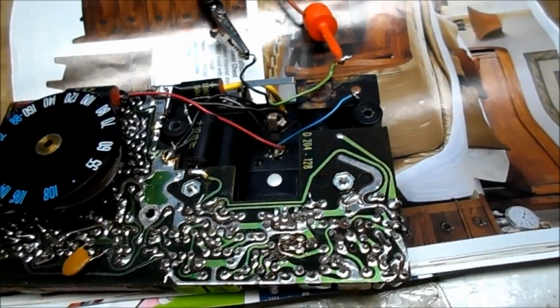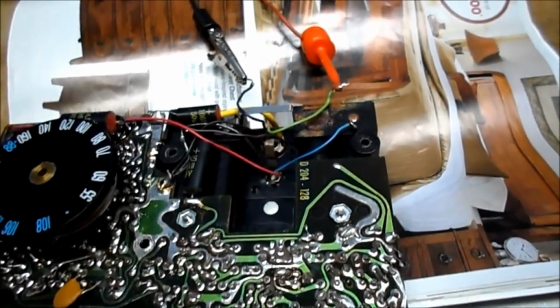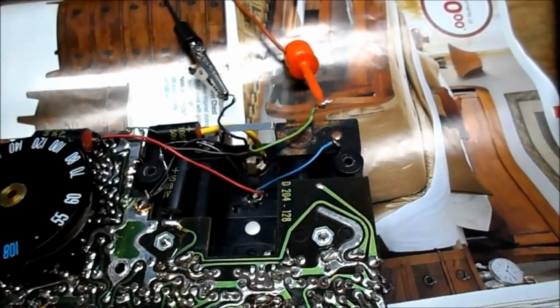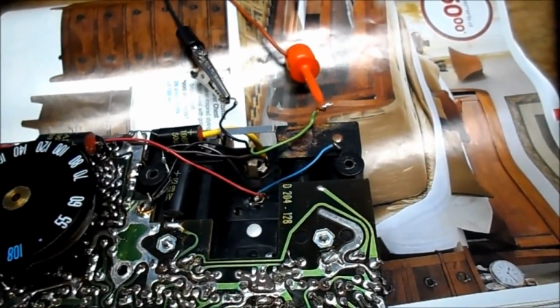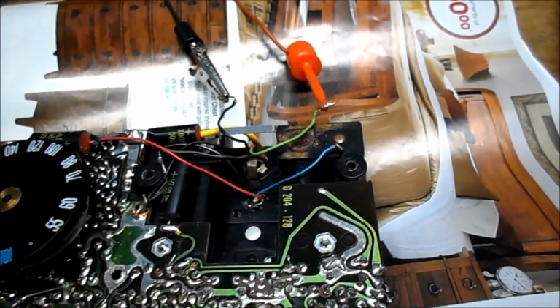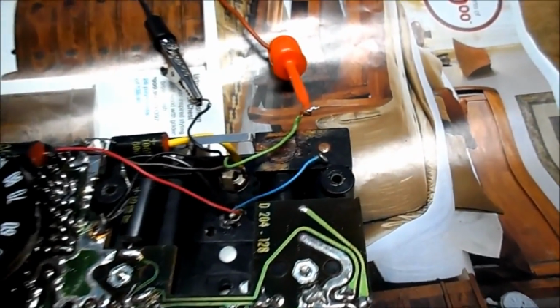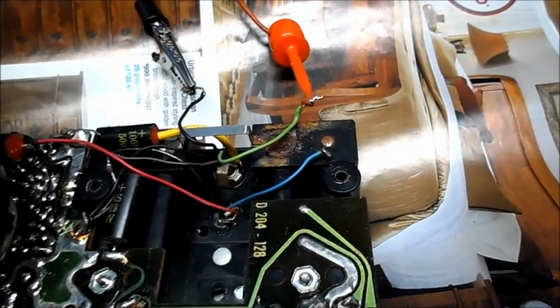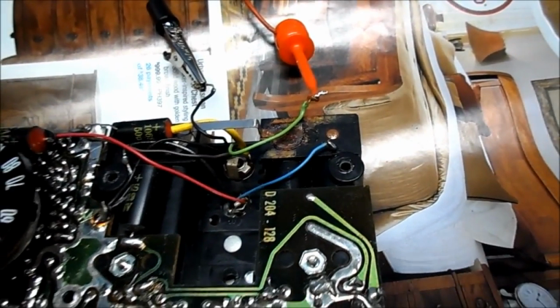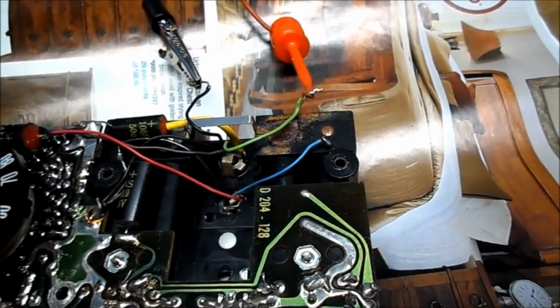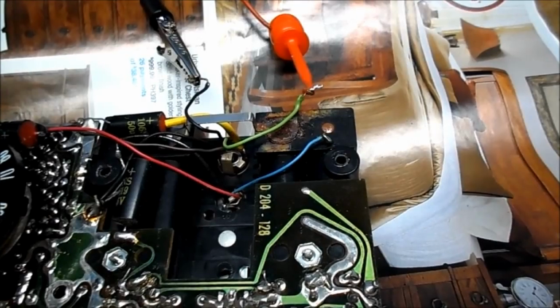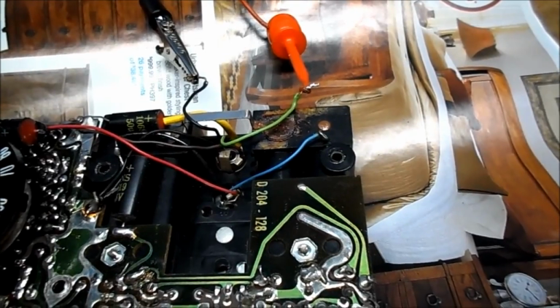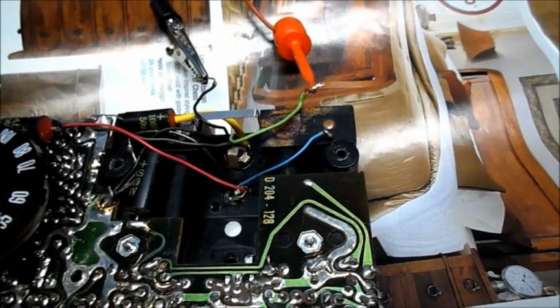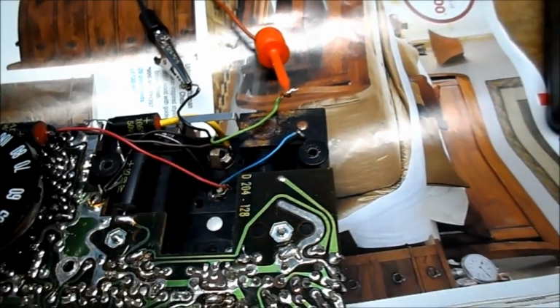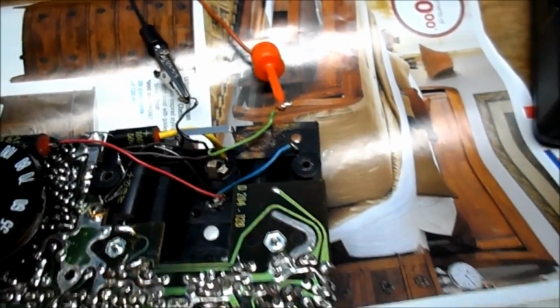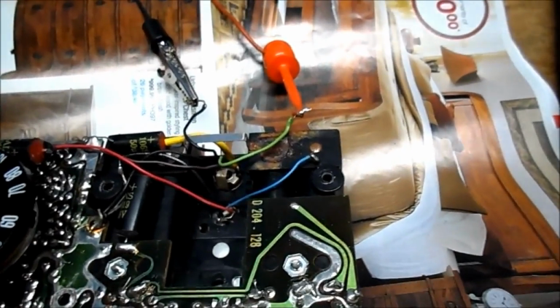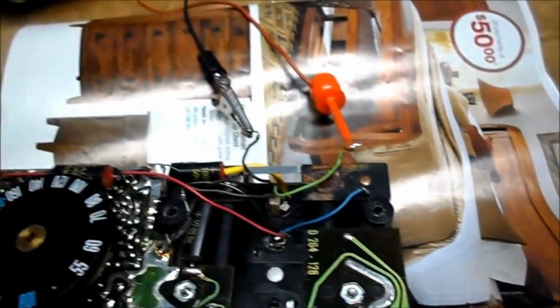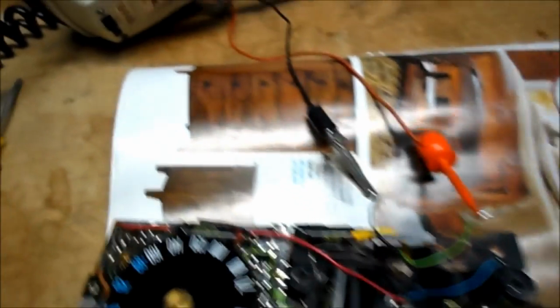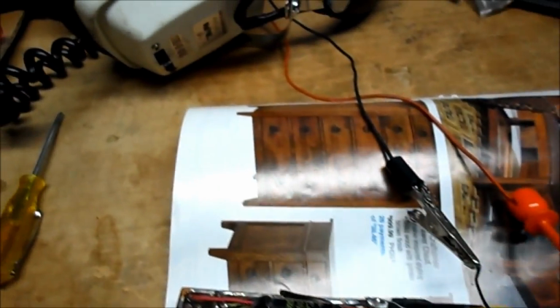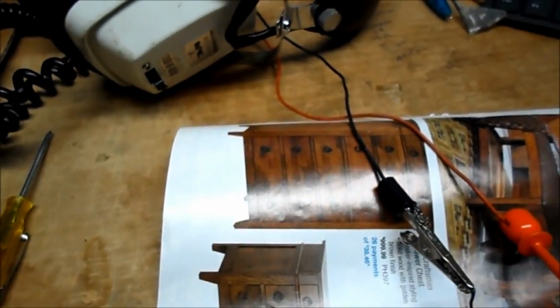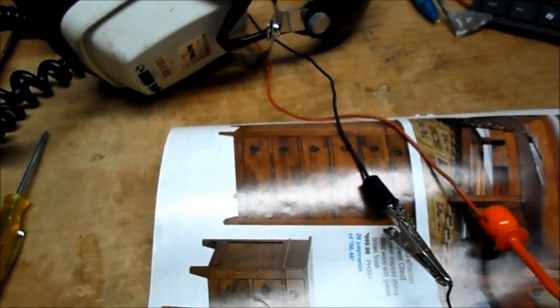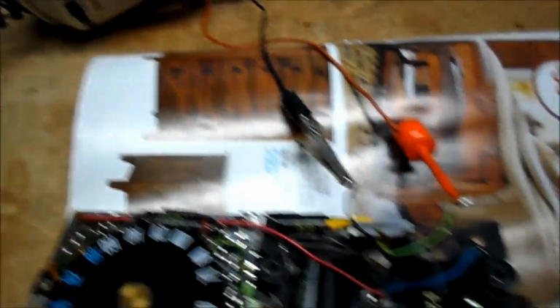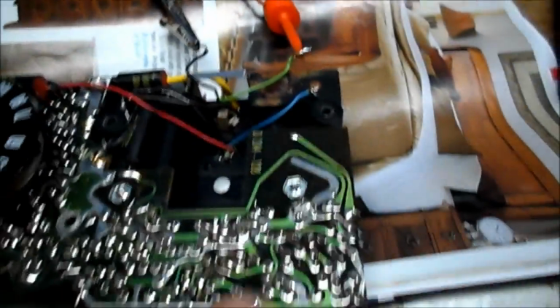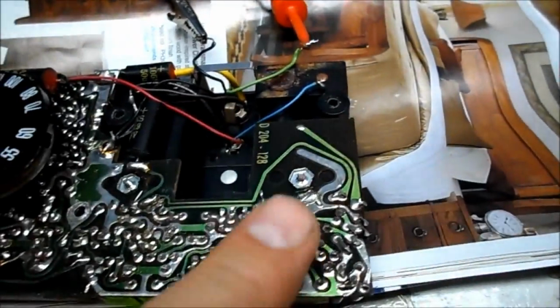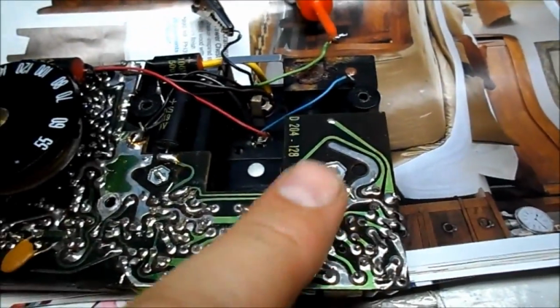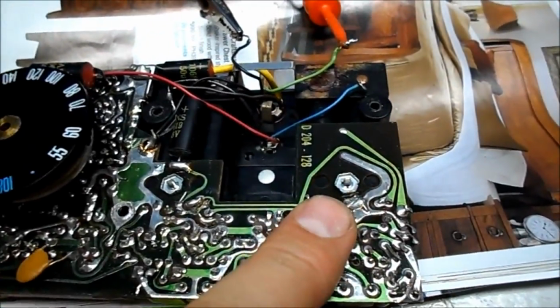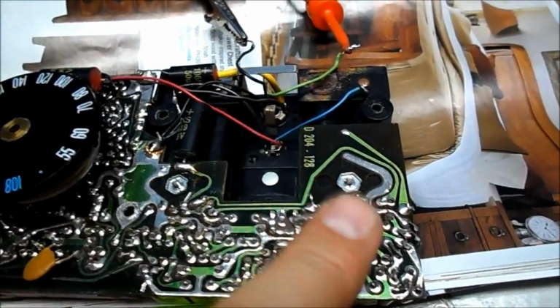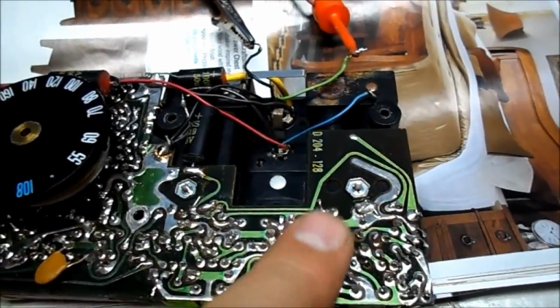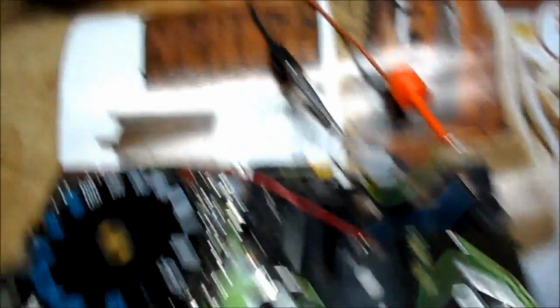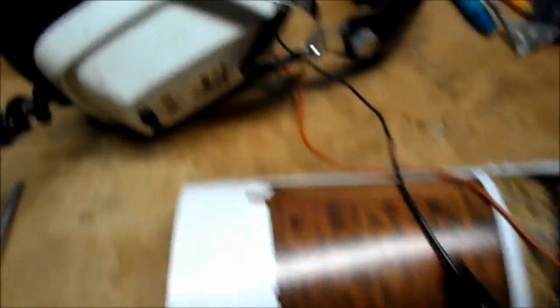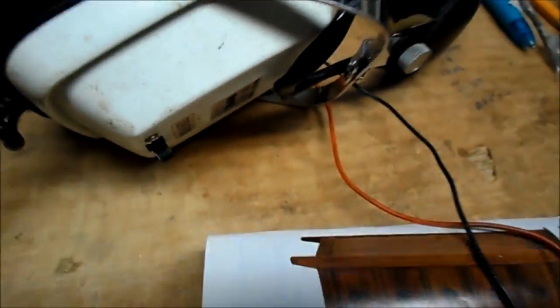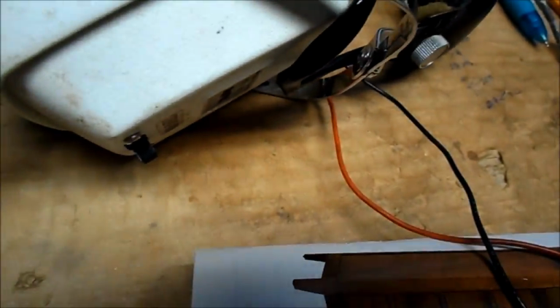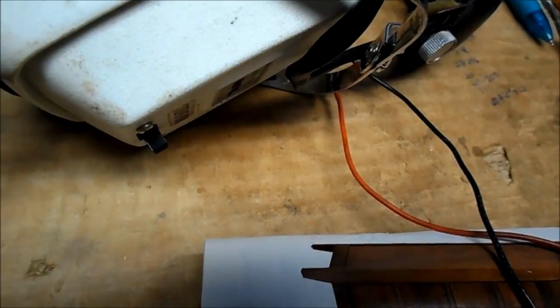I was going to use a little PM speaker here, but this is a 50-ohm speaker. So I just have it hooked up to our little amplified headphones. And I can tell you the amplifier is working.